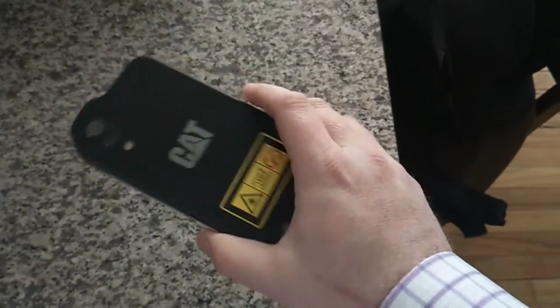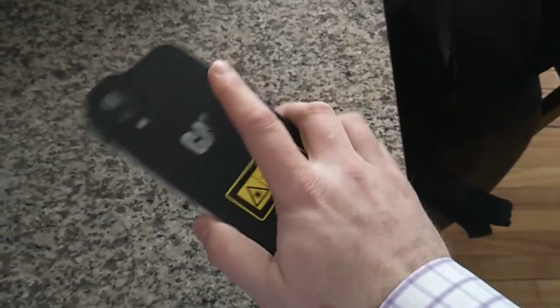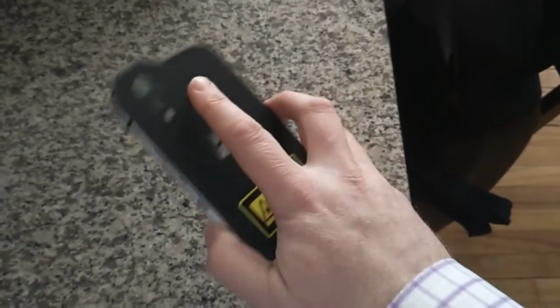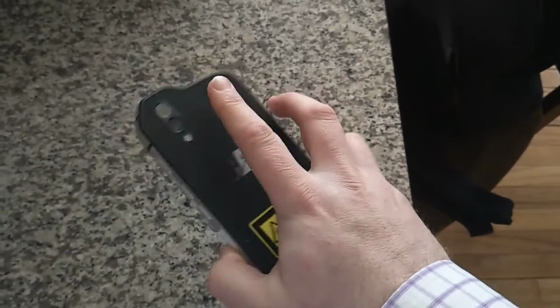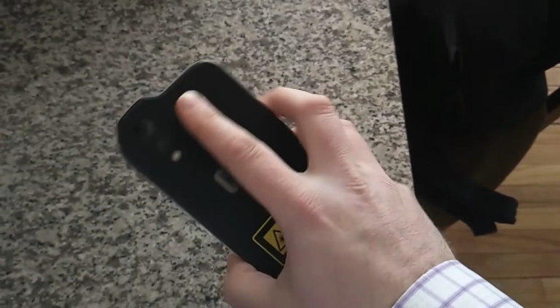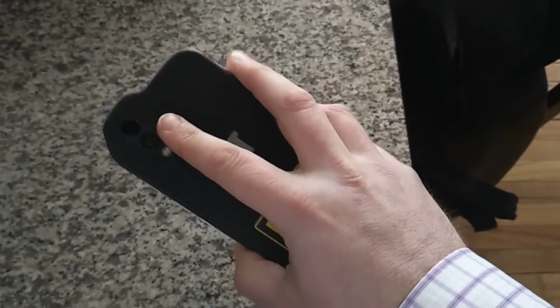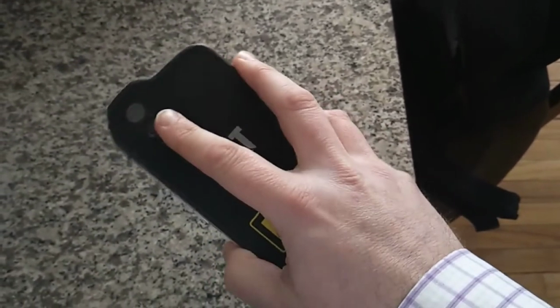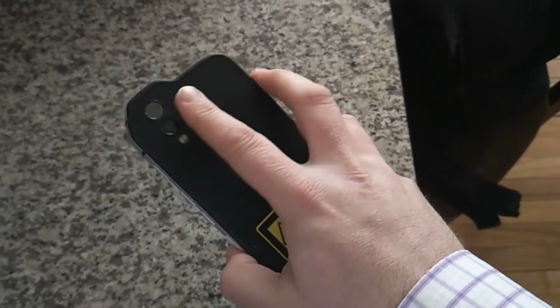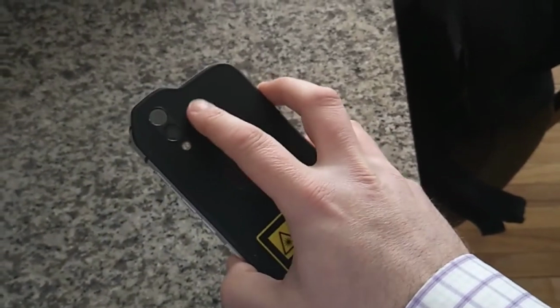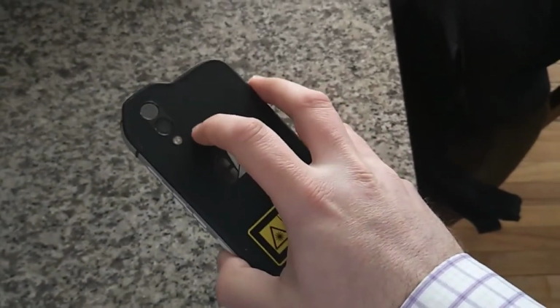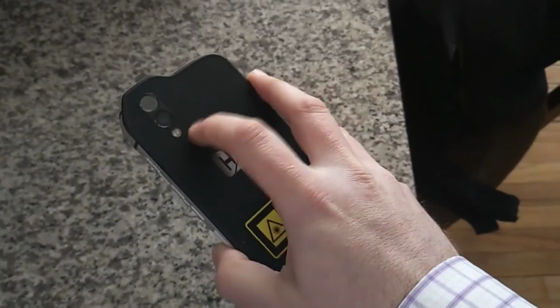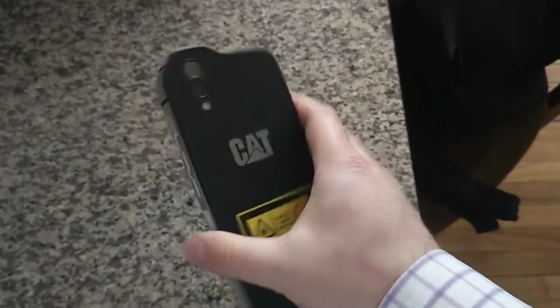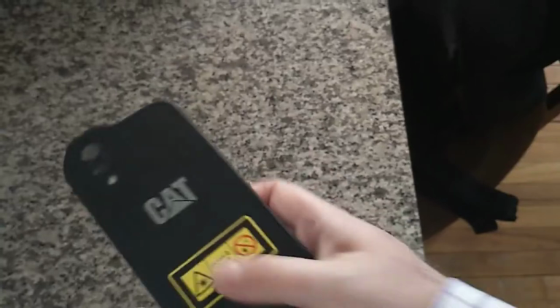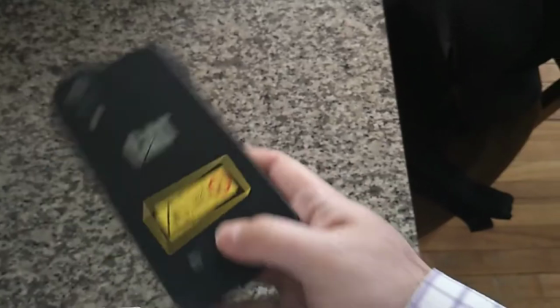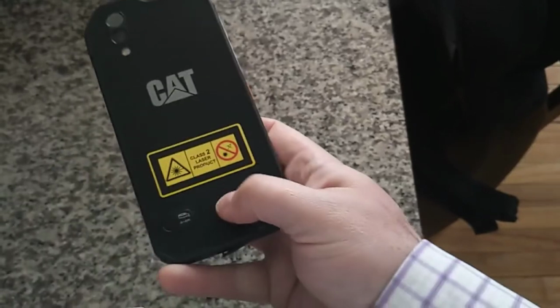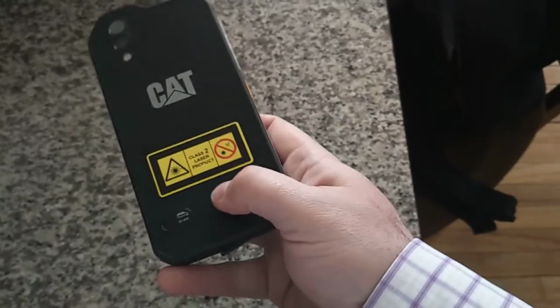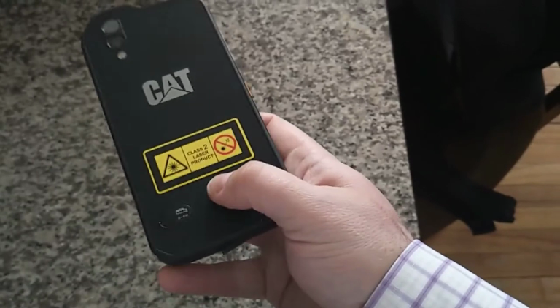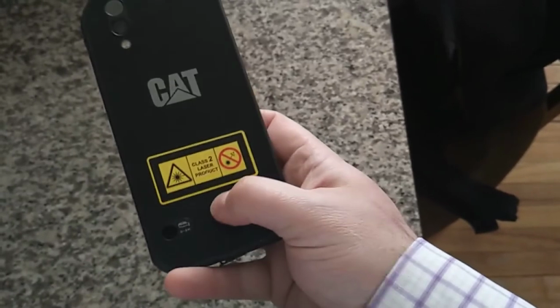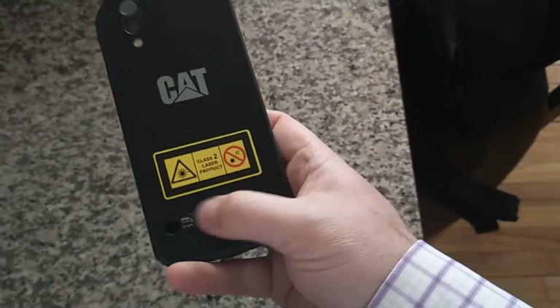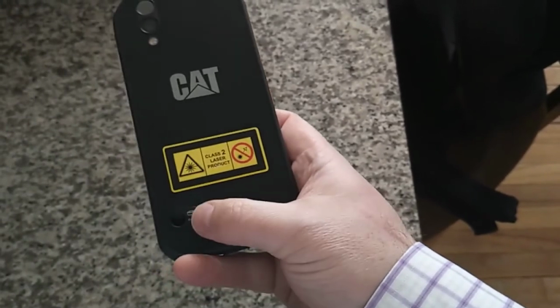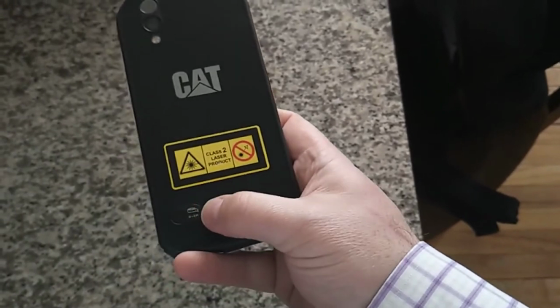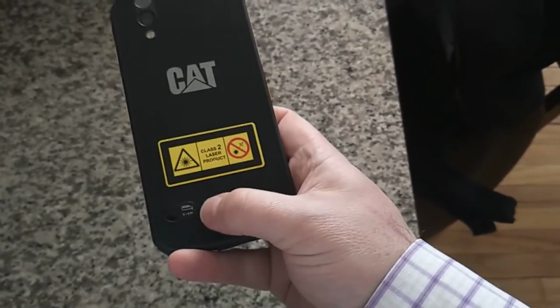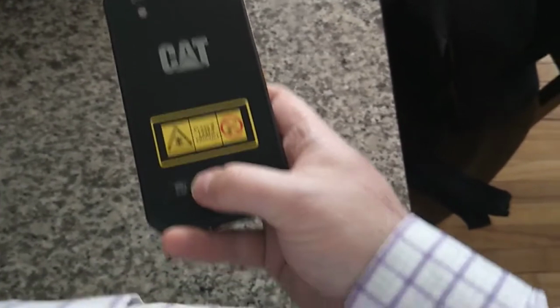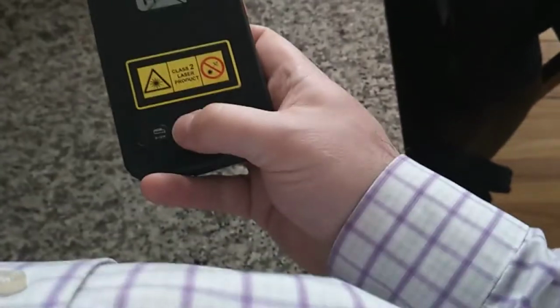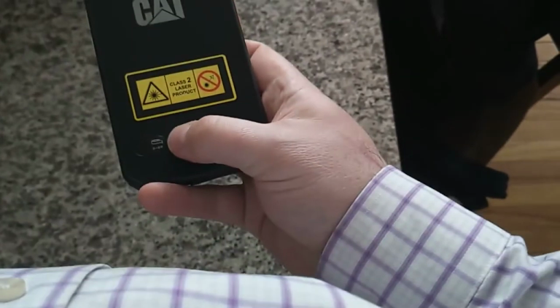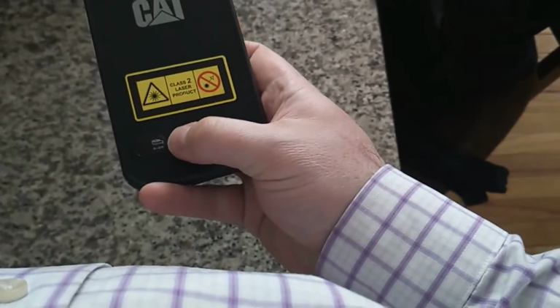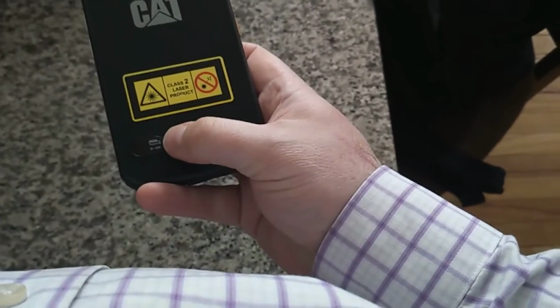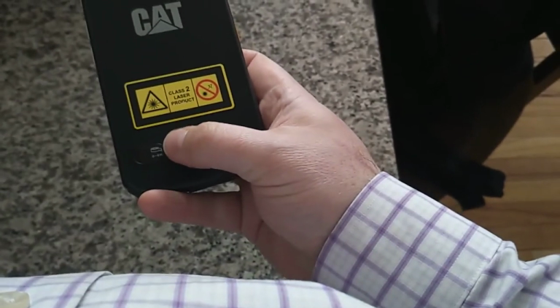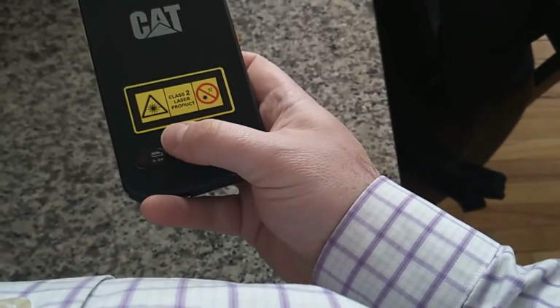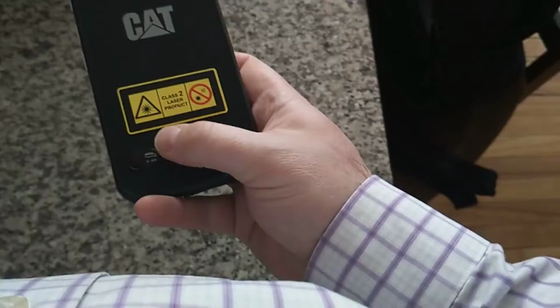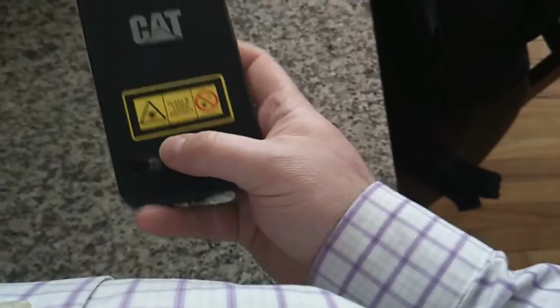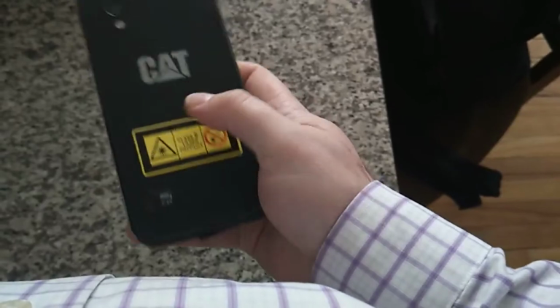If you look in the back, you'll notice the fancy lenses. One of those is a laser down here — we have a measuring tape. That's a laser.